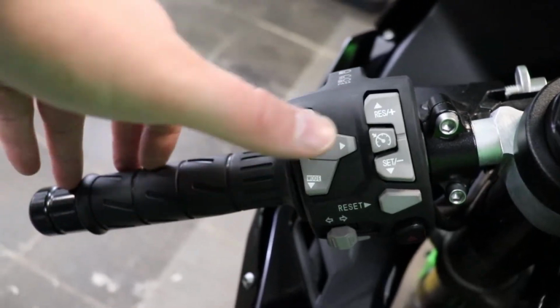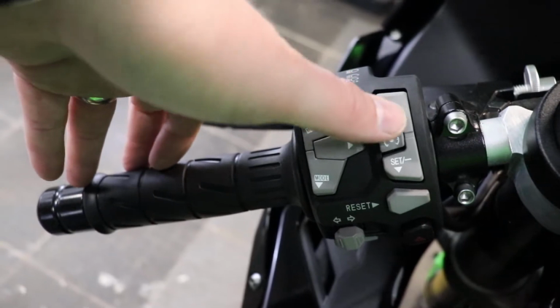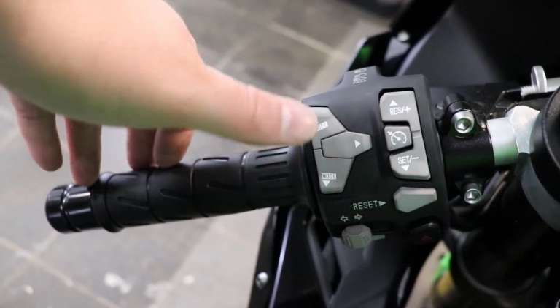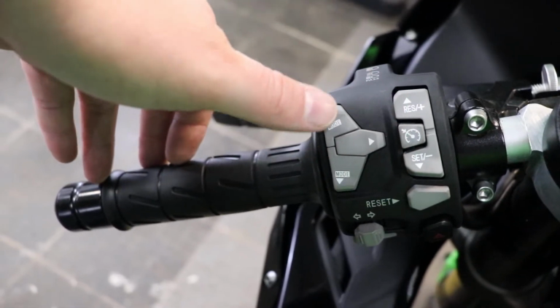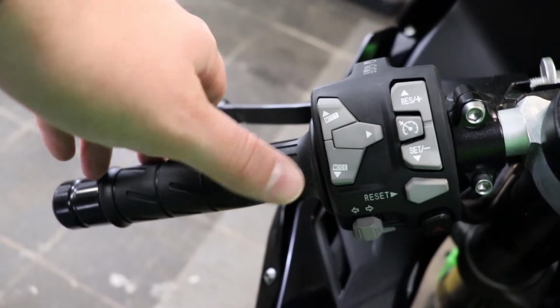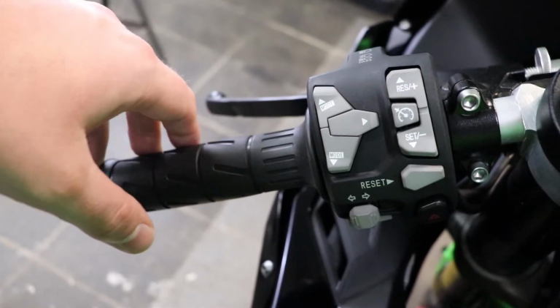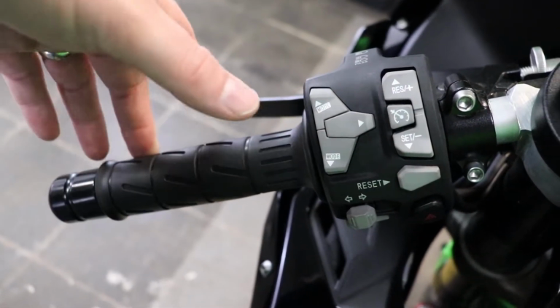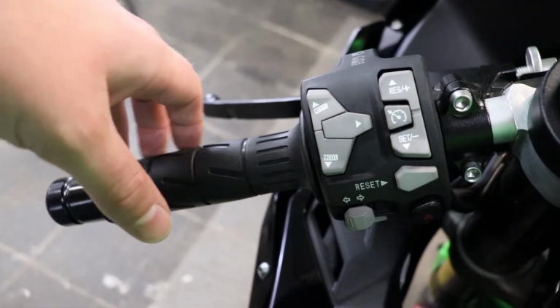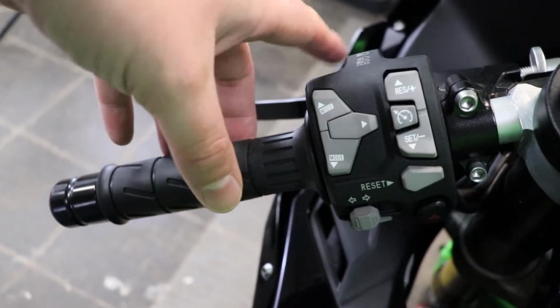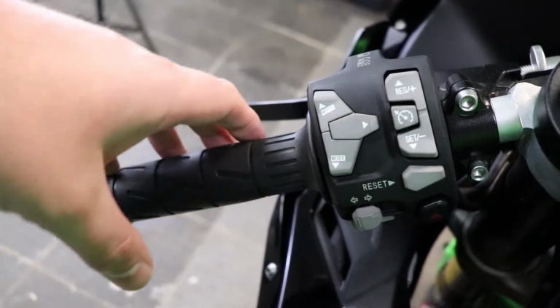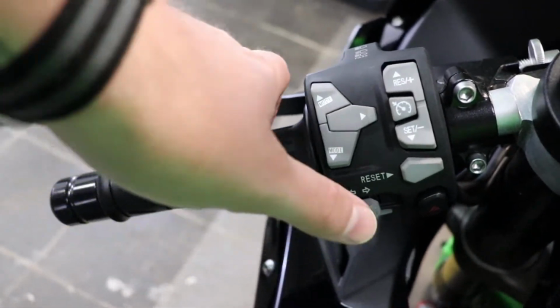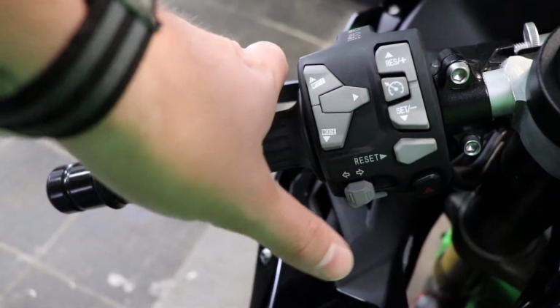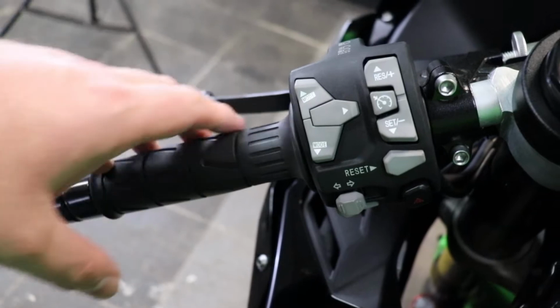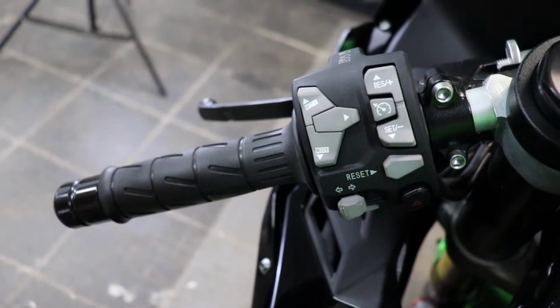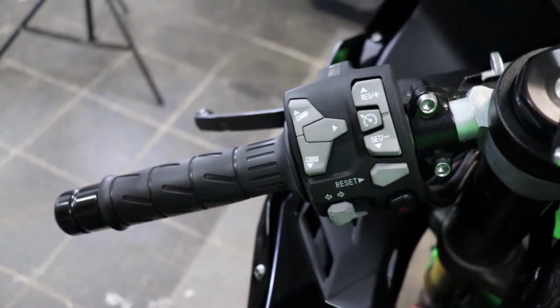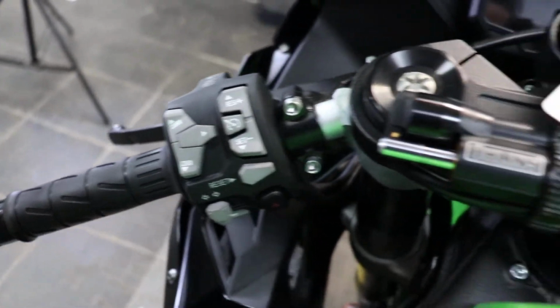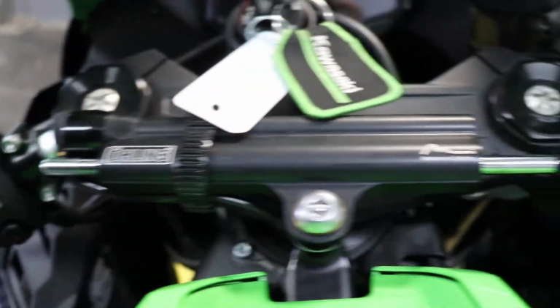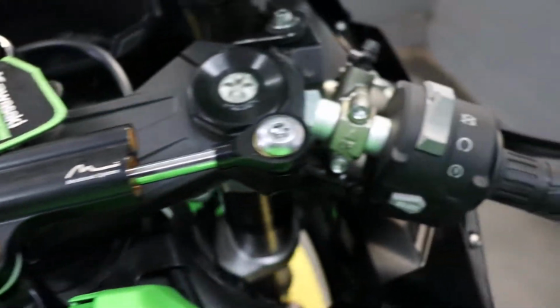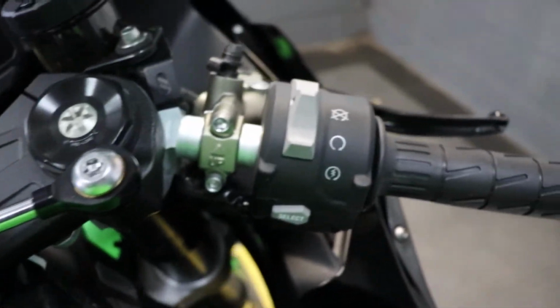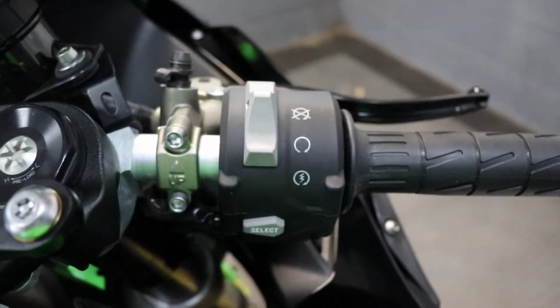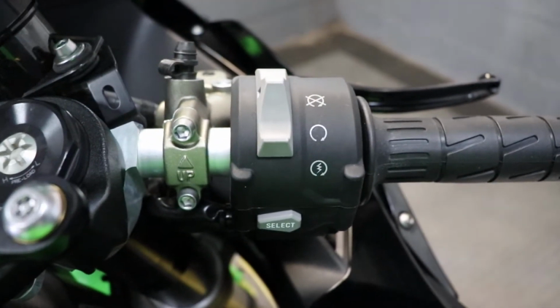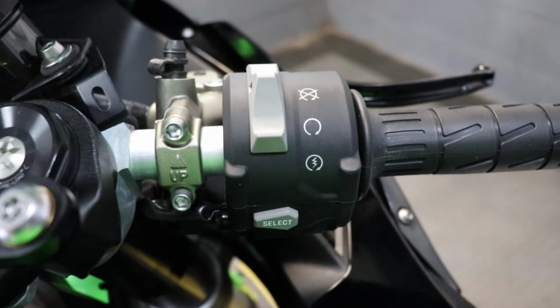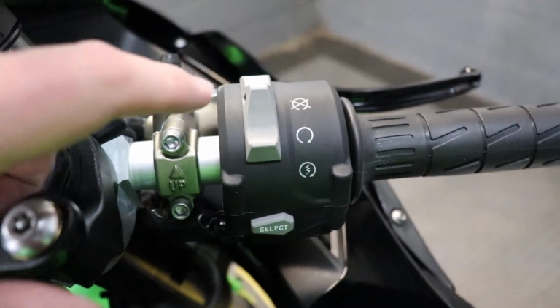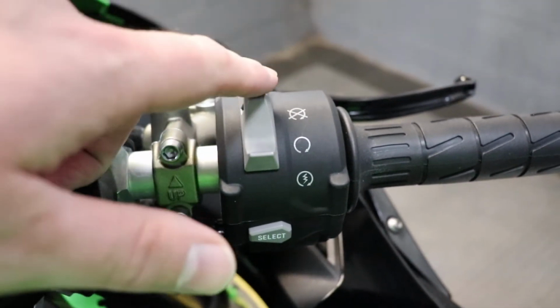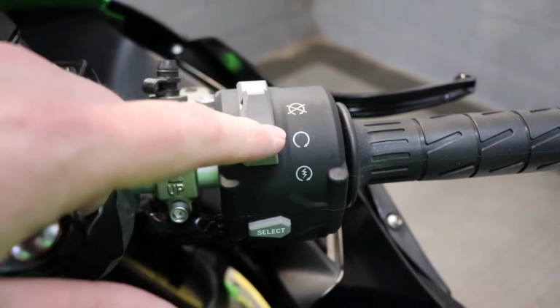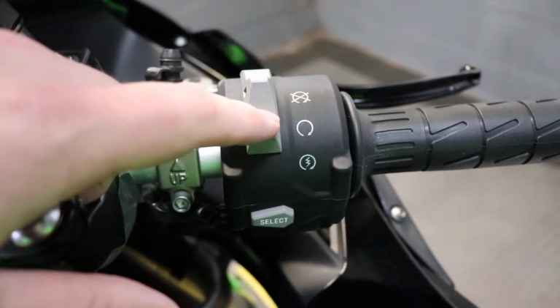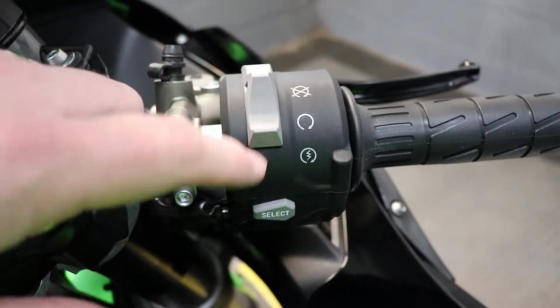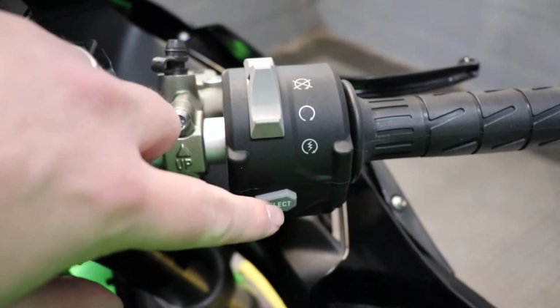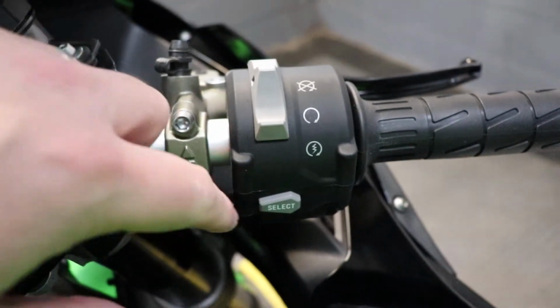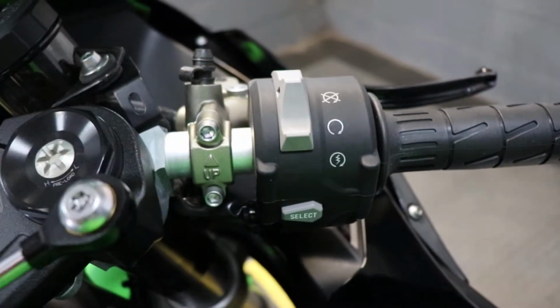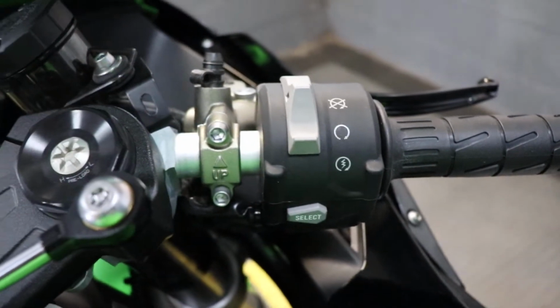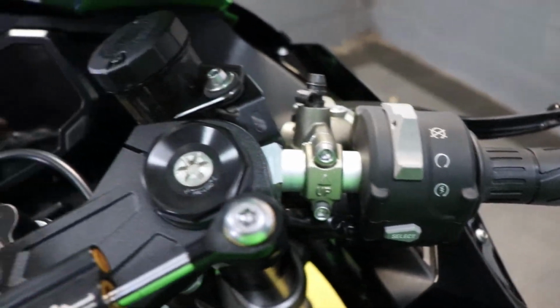Taking a look at the controls right here, you can actually see where you have your cruise control and your mode select buttons, in addition to your standard headlights, turn signal, and horn. Over on the right side, nice and clean, with the kill switch integrated into the starter, and then also you've got your select button there.